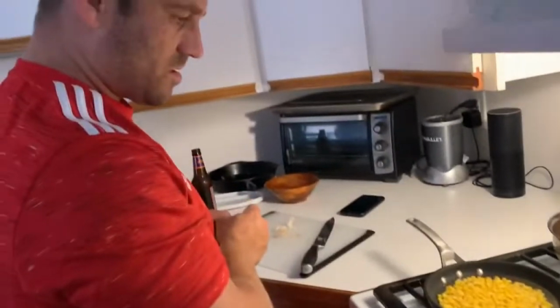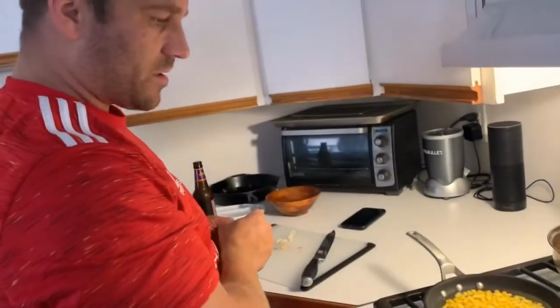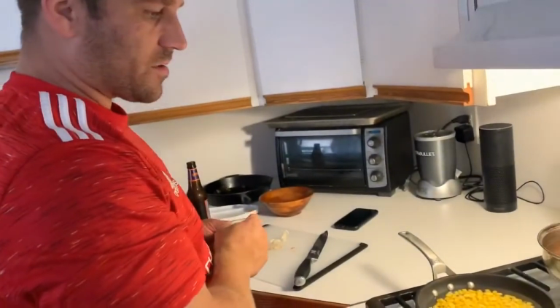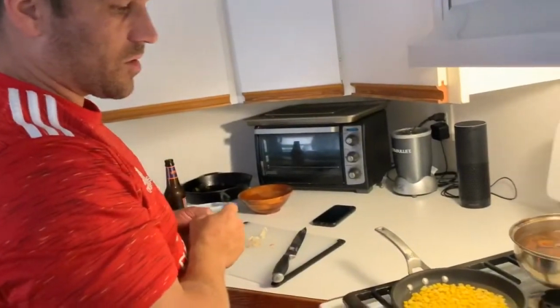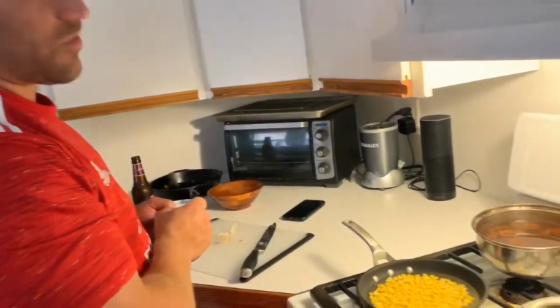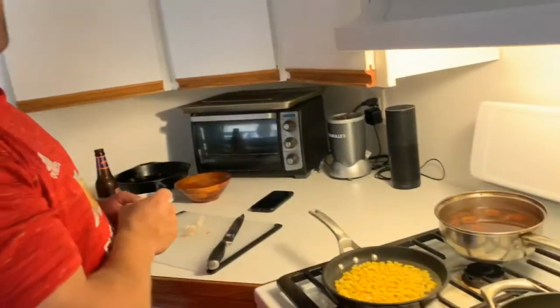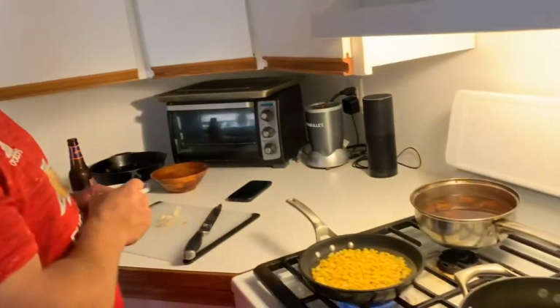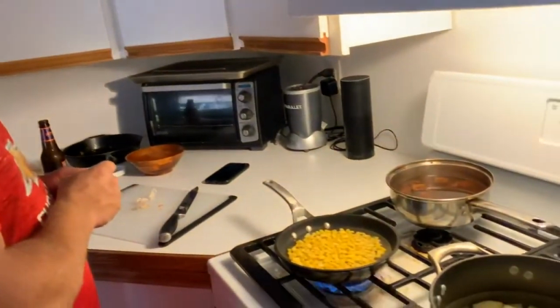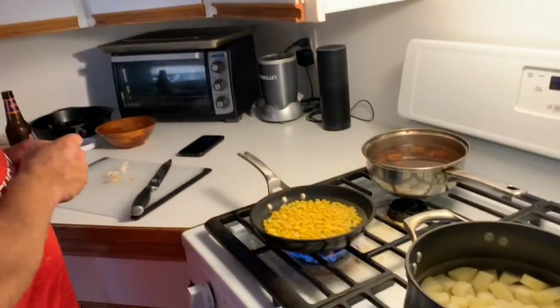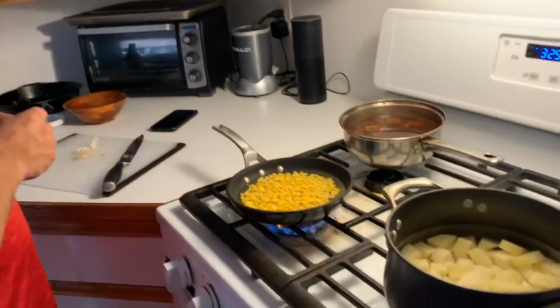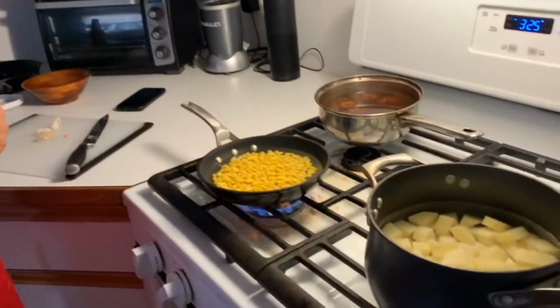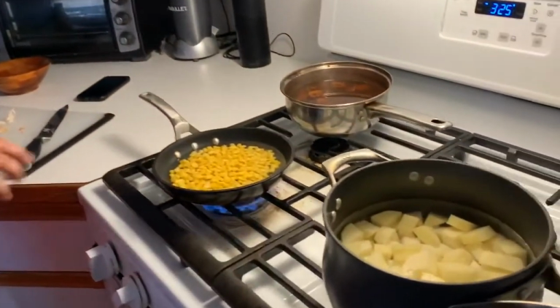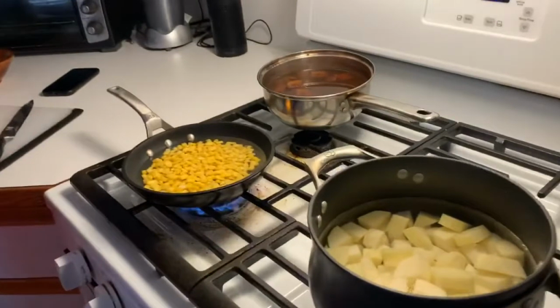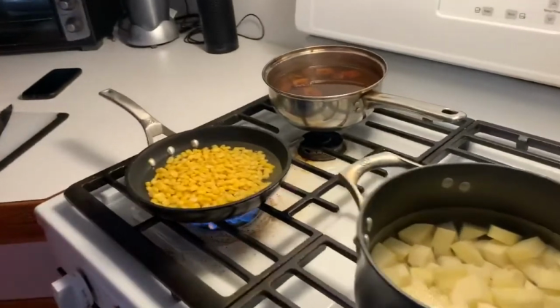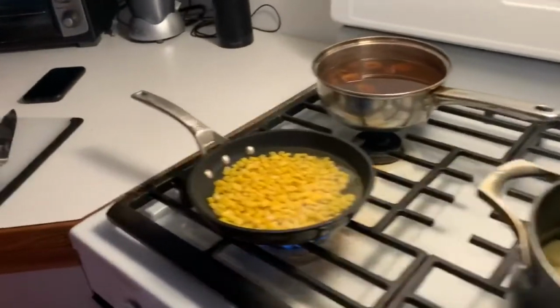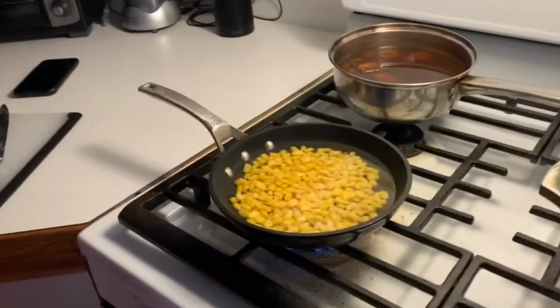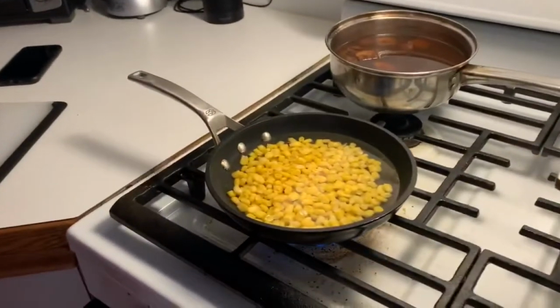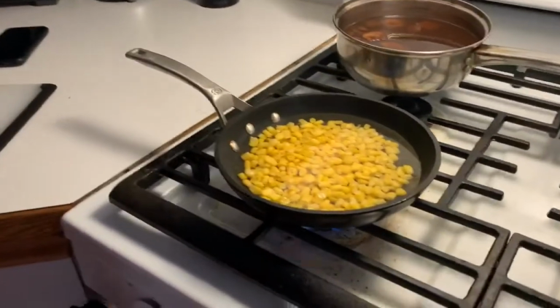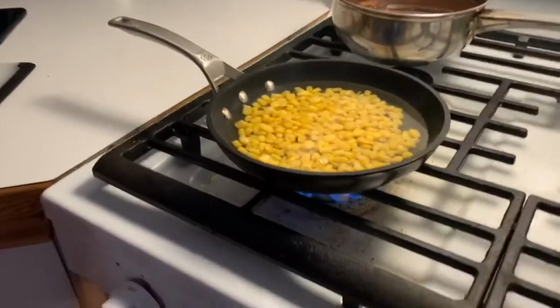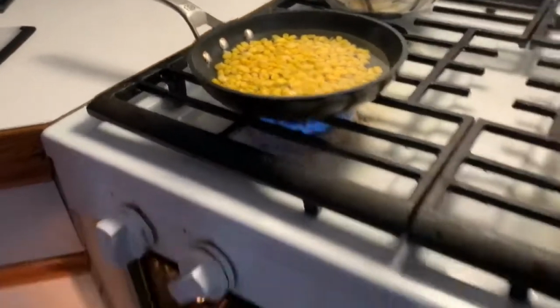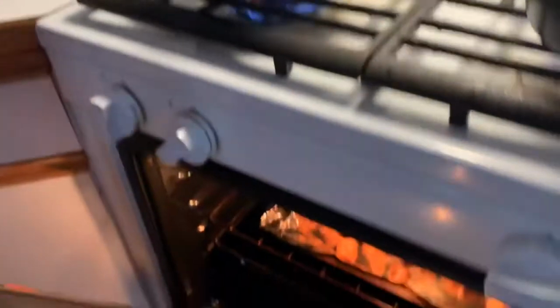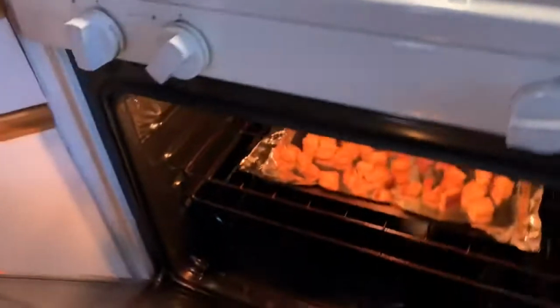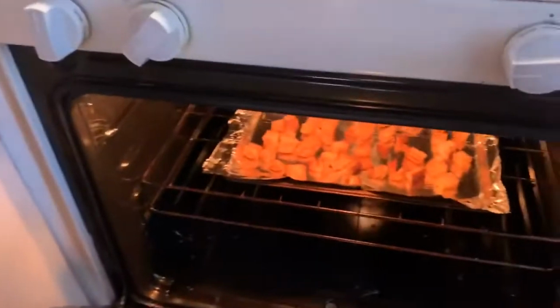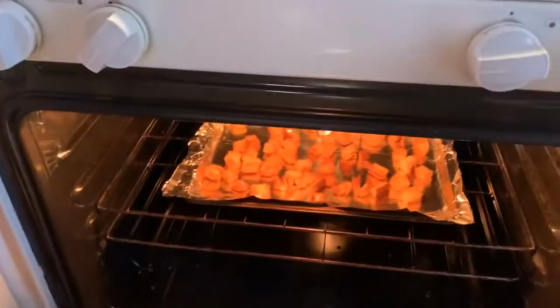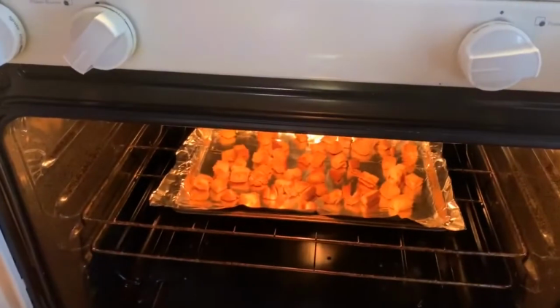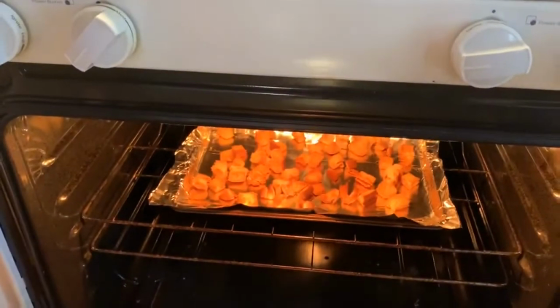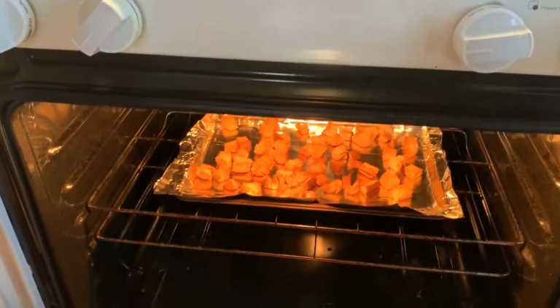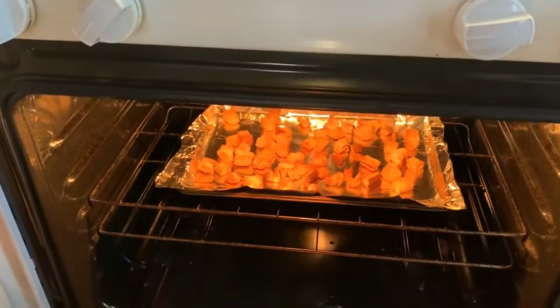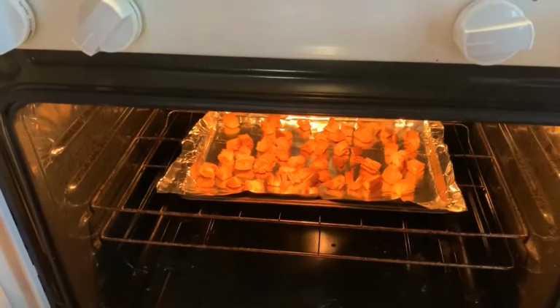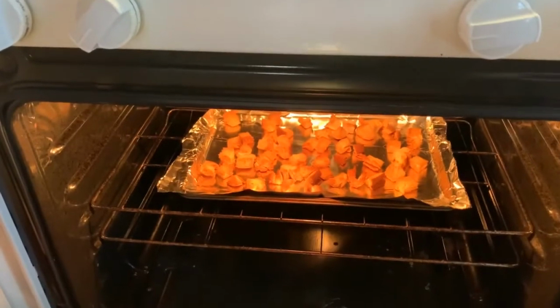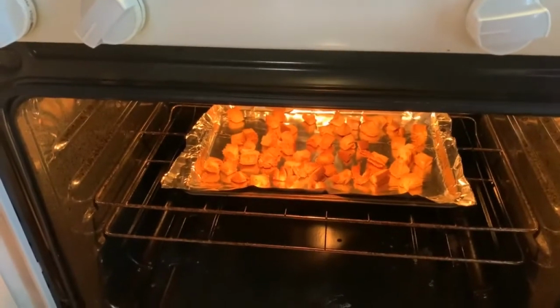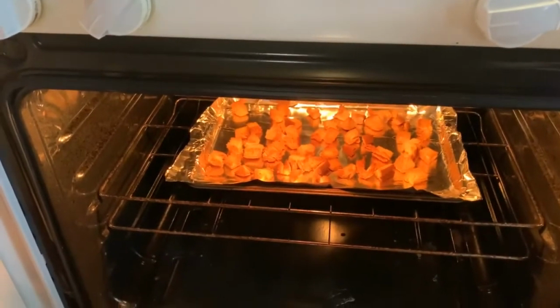Getting some corn for the black bean burgers. I don't have any other peas, so I'm using a small pea. And we're making hot dog breadcrumbs.